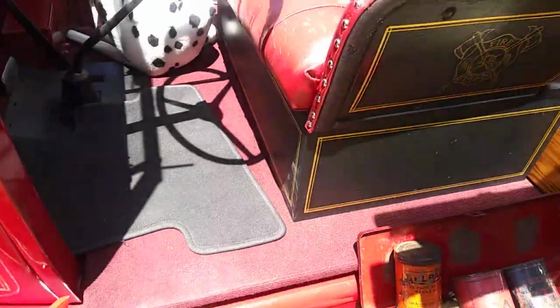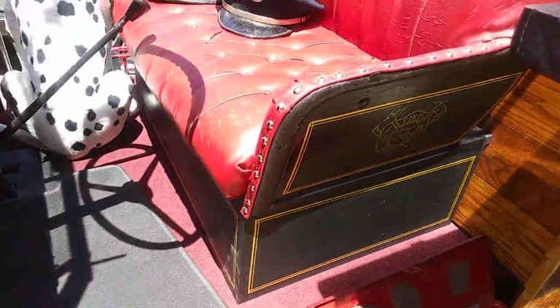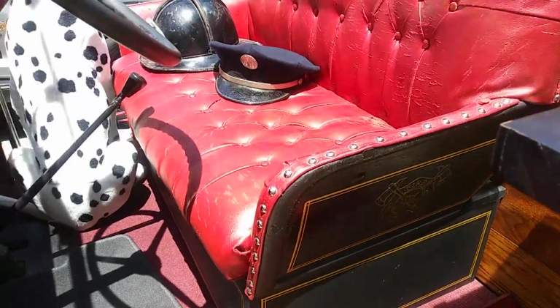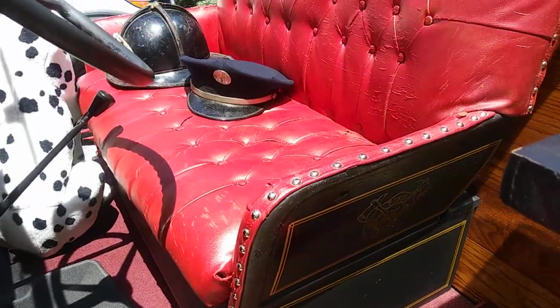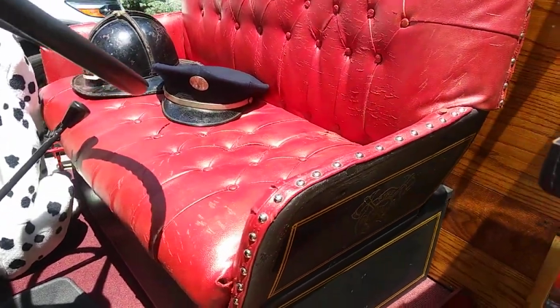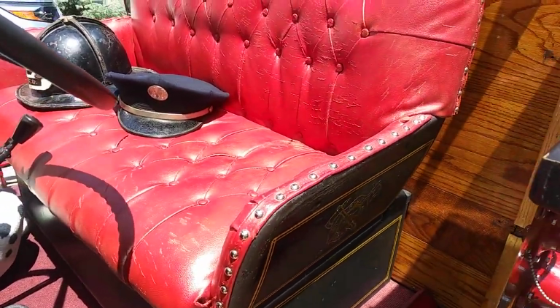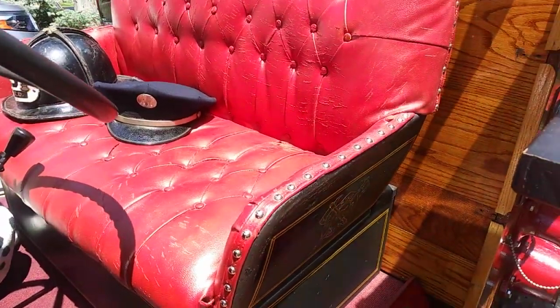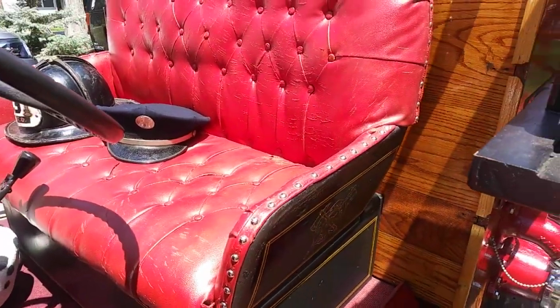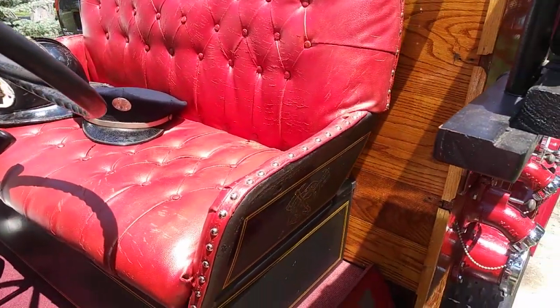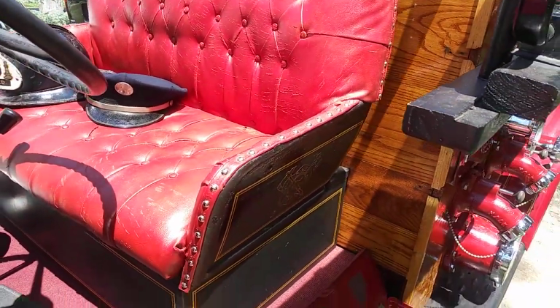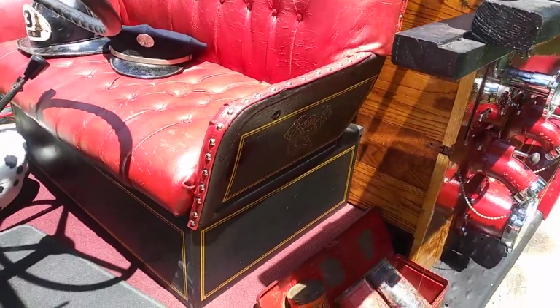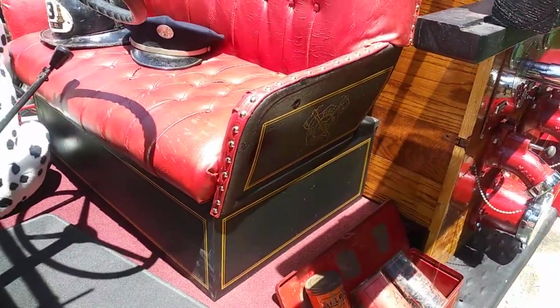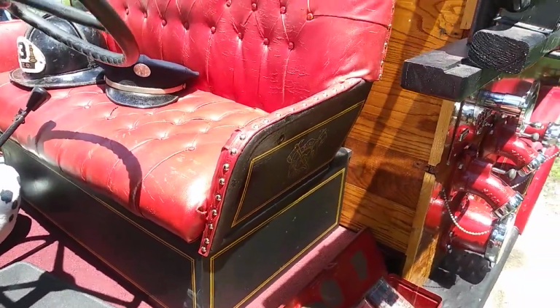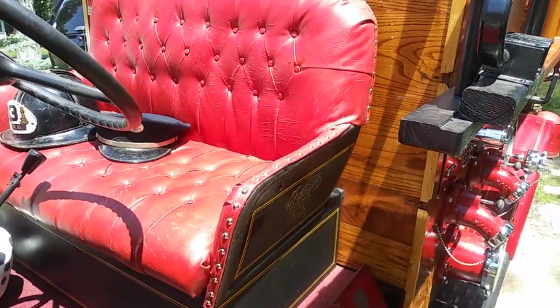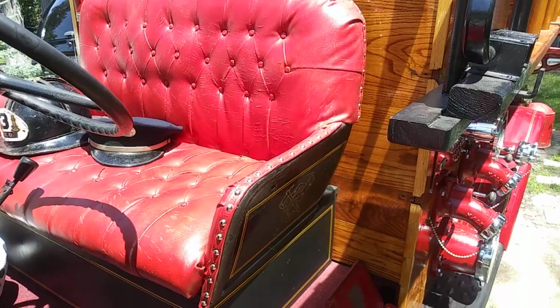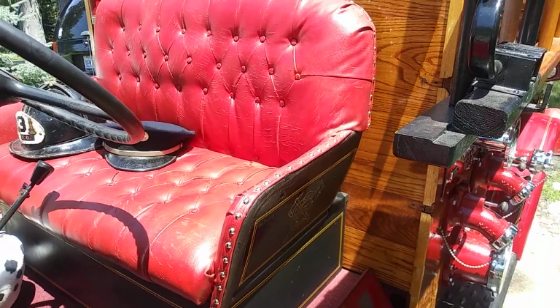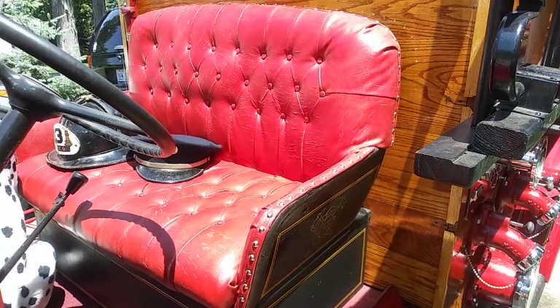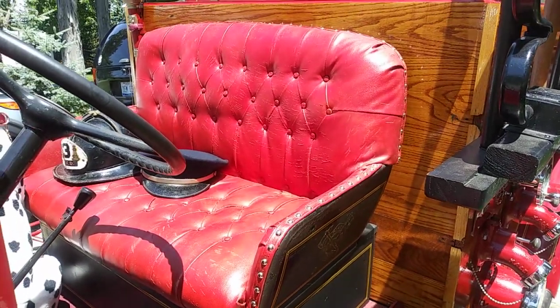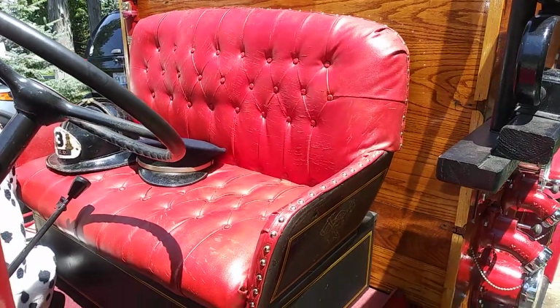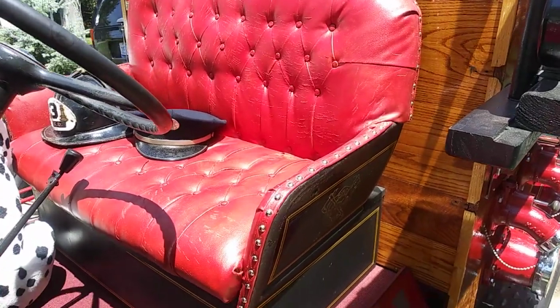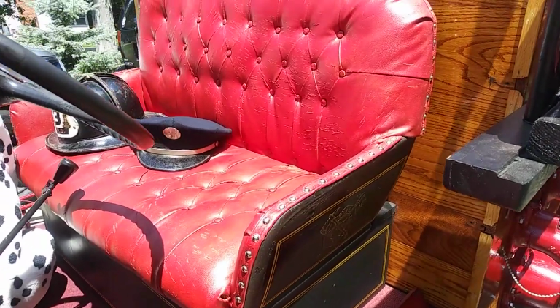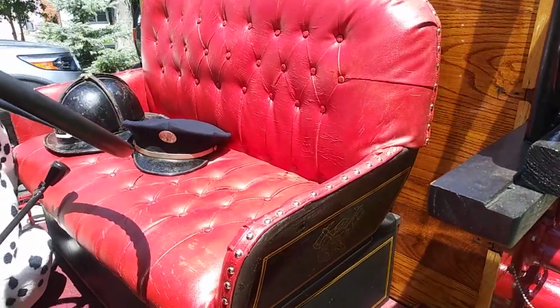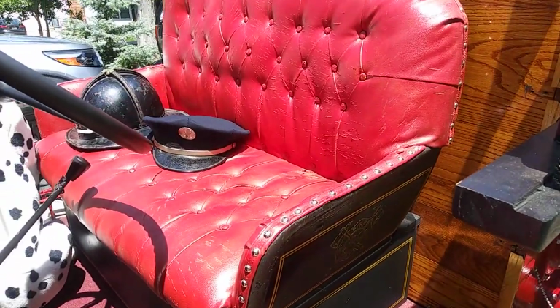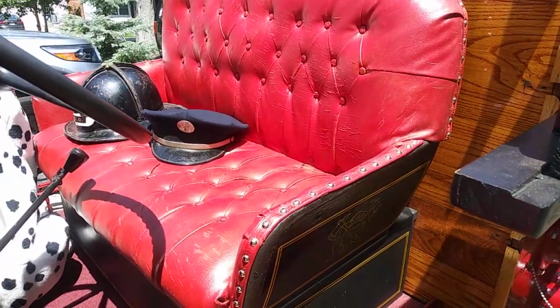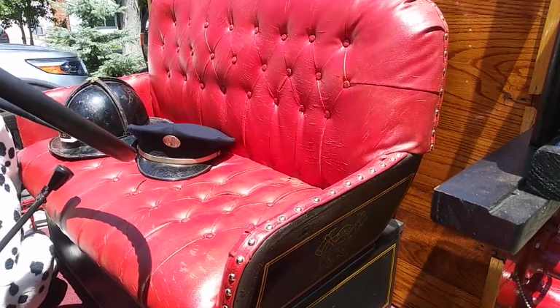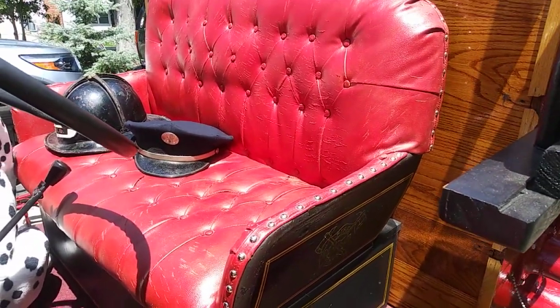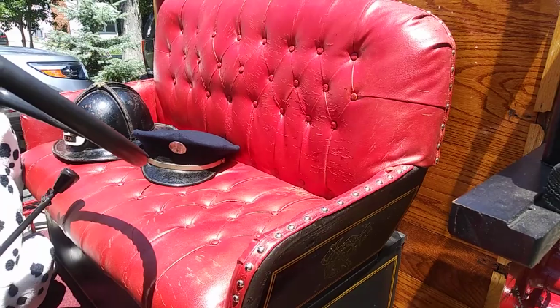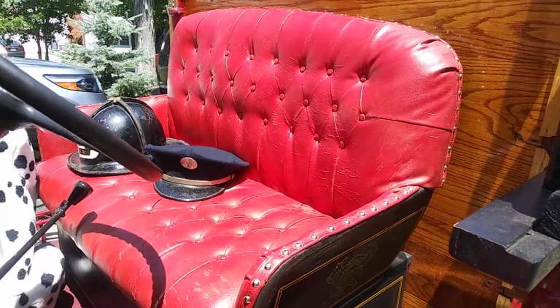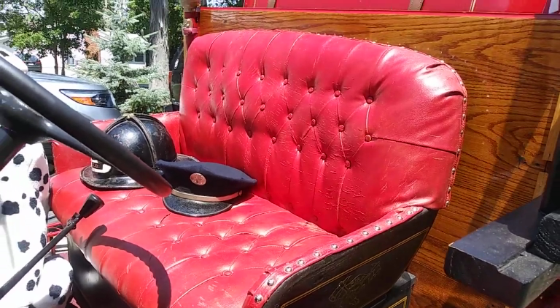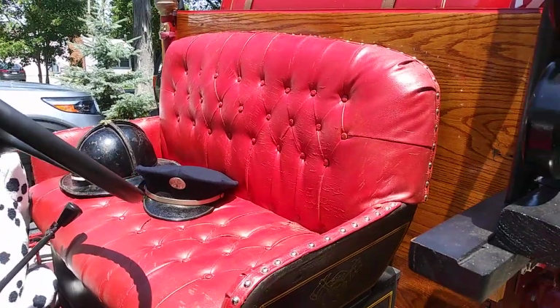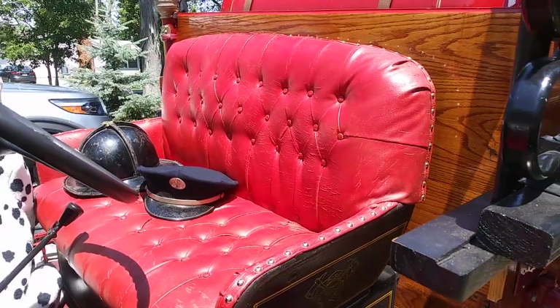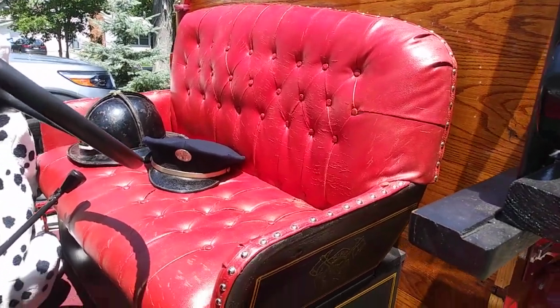The seat is from the late 1800s. It's red leather. I'm not exactly sure what it's from — I was told a fire engine, though I have a hard time believing that.